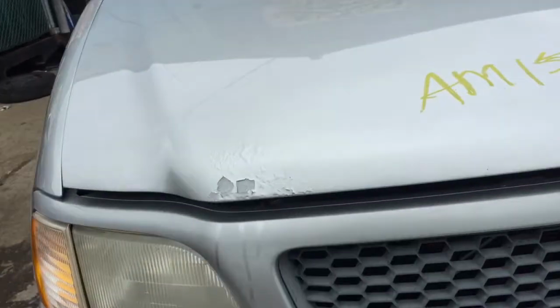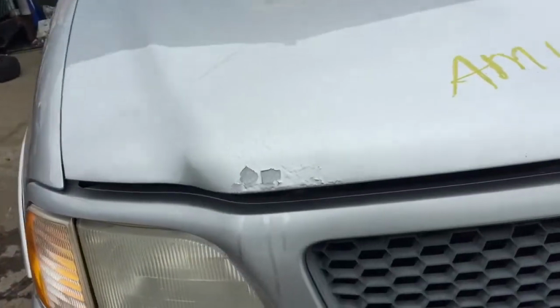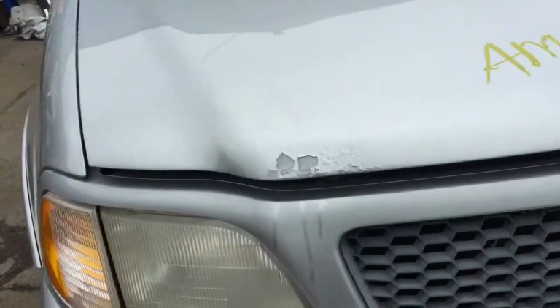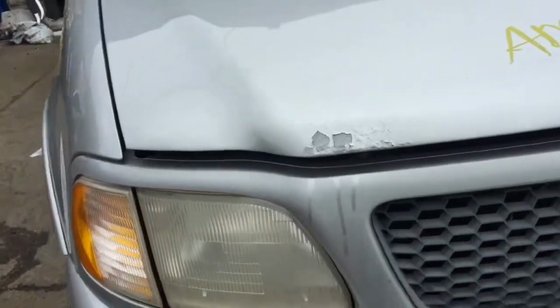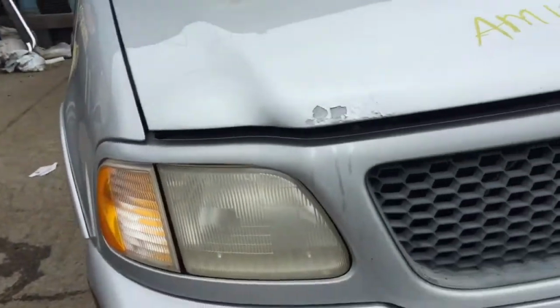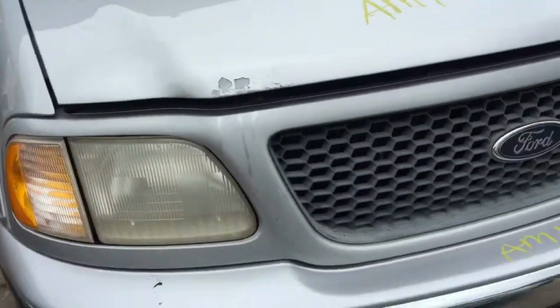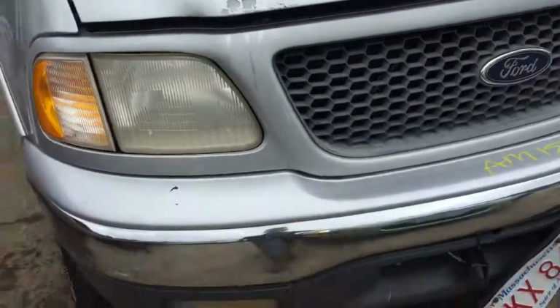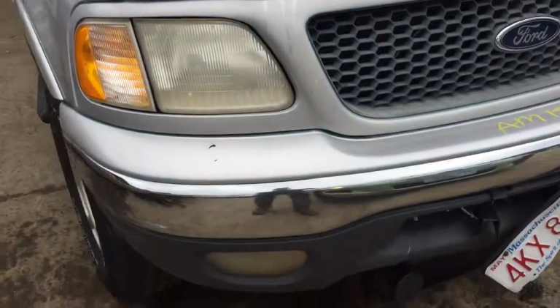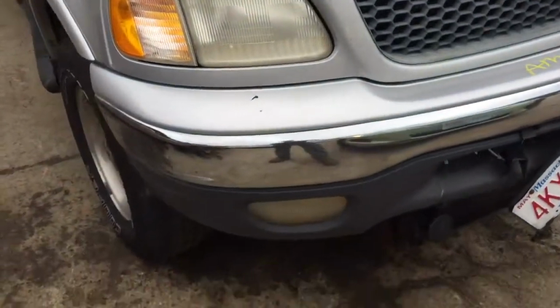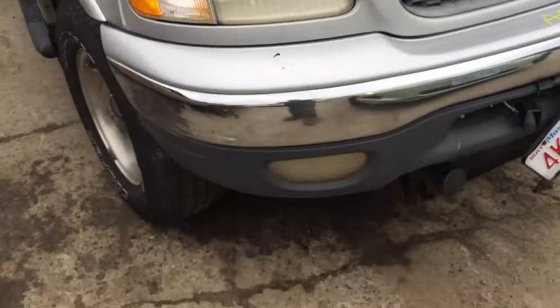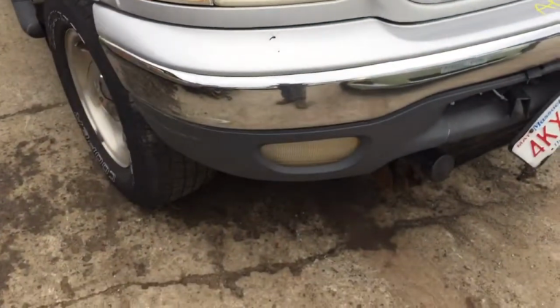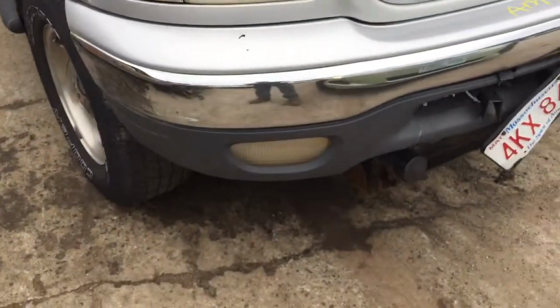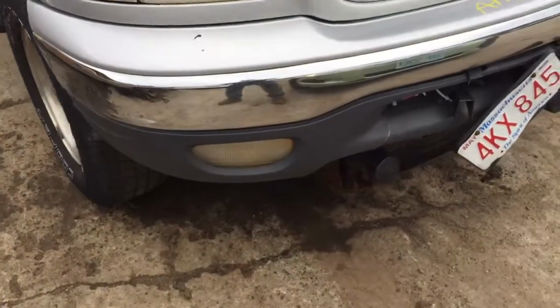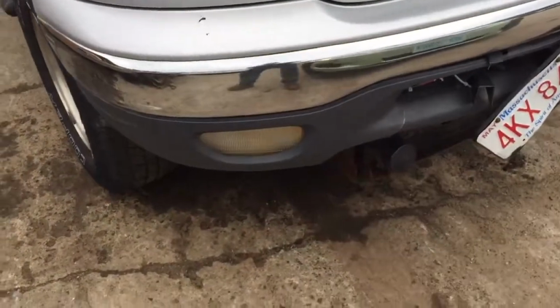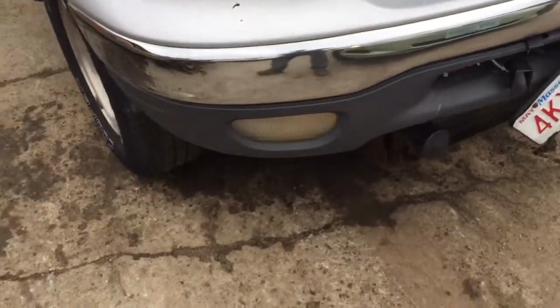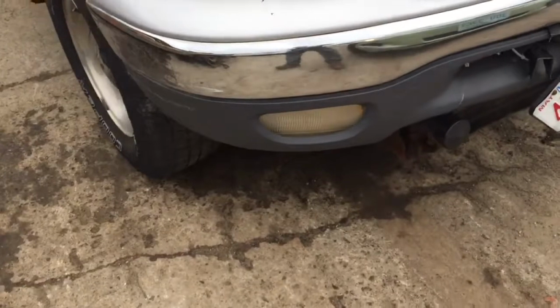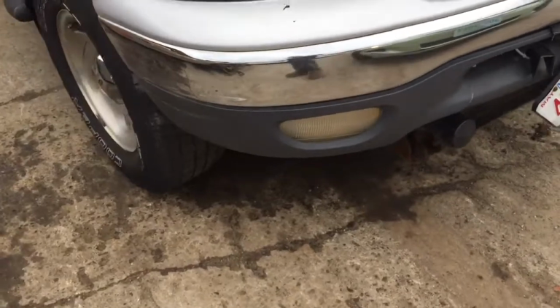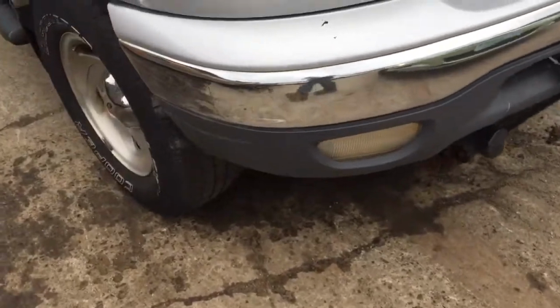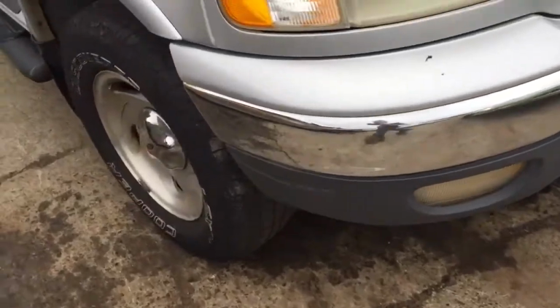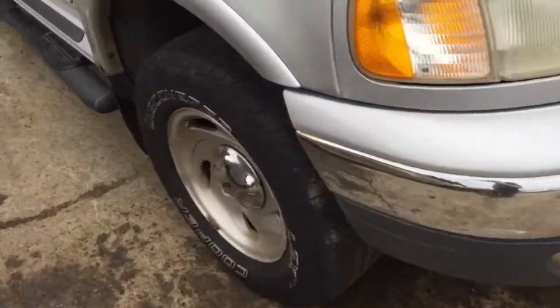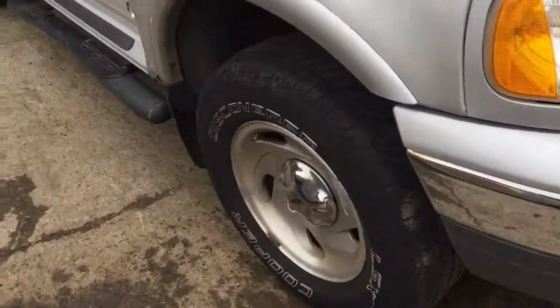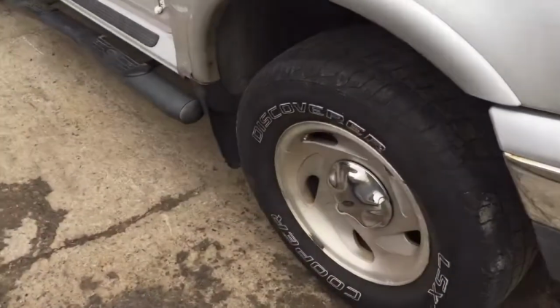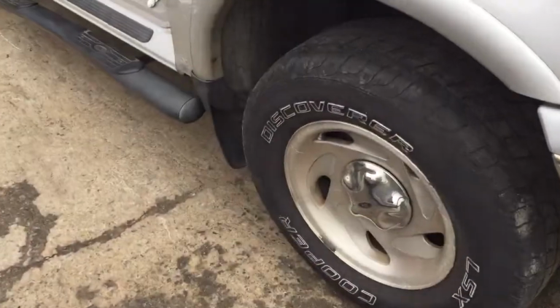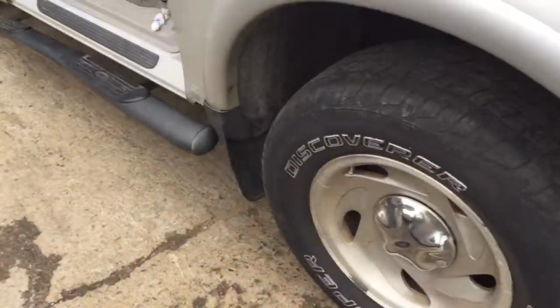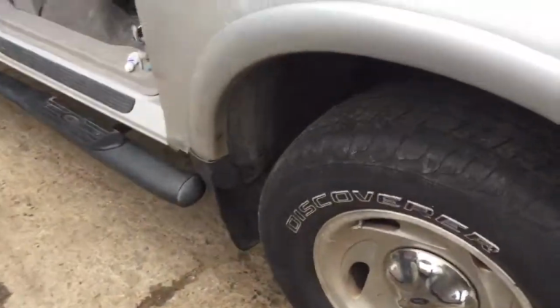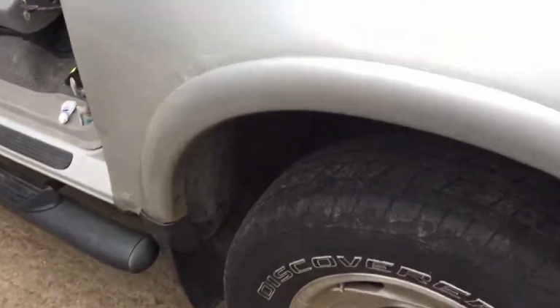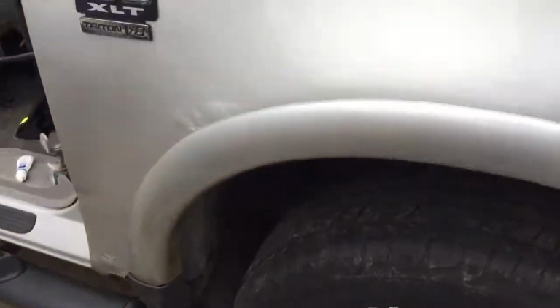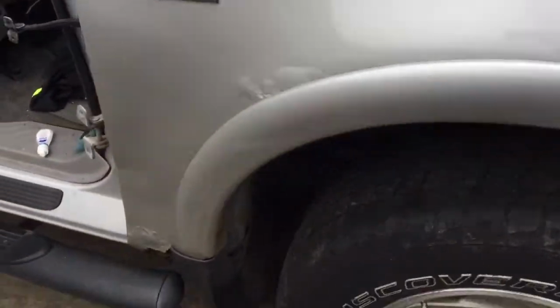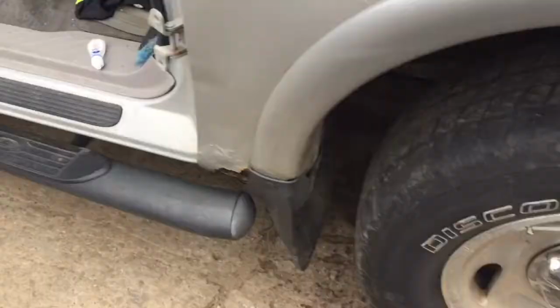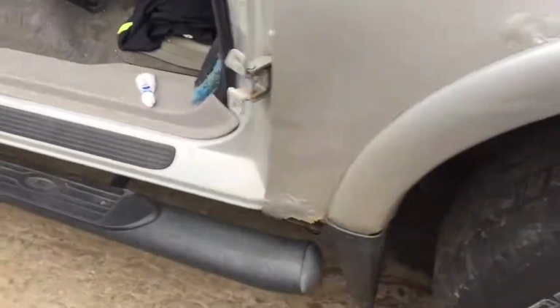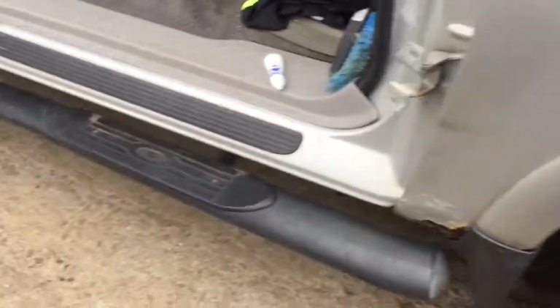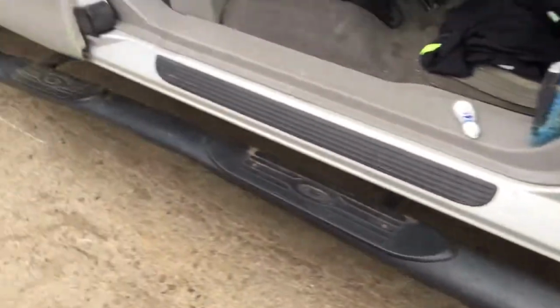The hood looks like it's about to start rusting. Front bumper scuffed up a little bit. Passenger side fender looks like it's about to rust too.